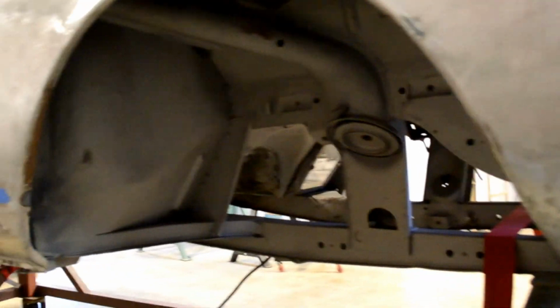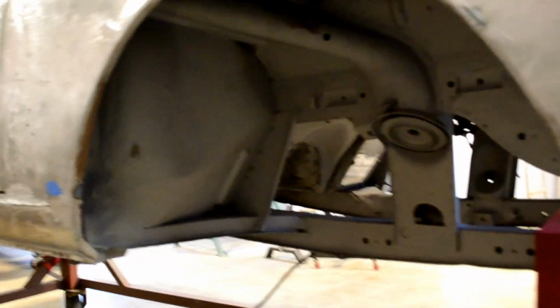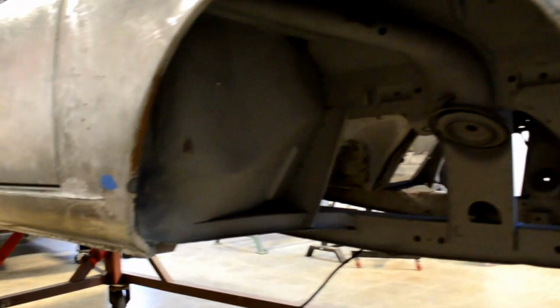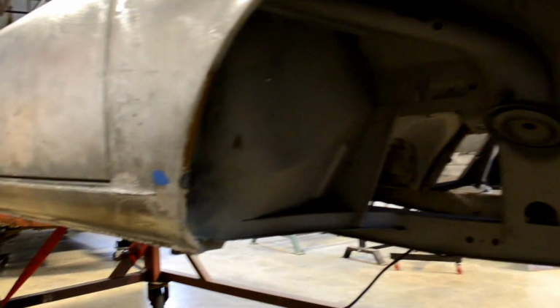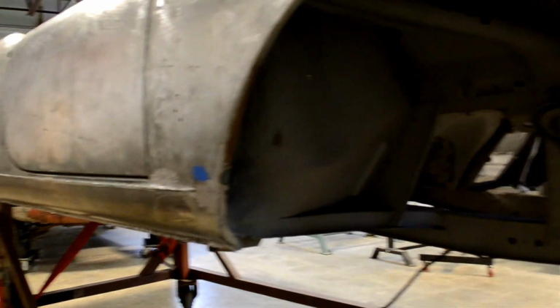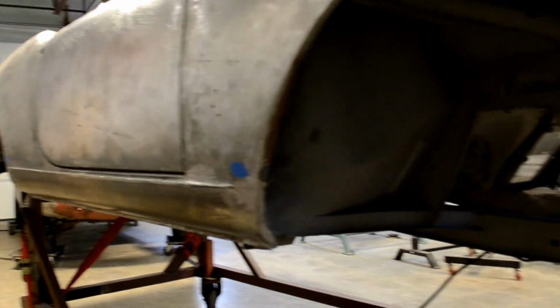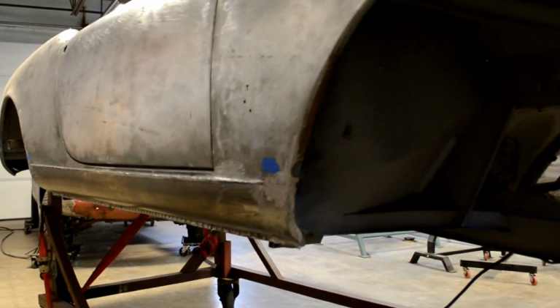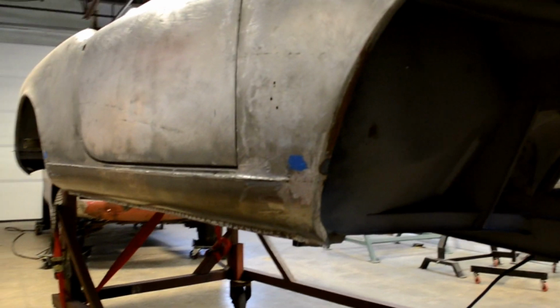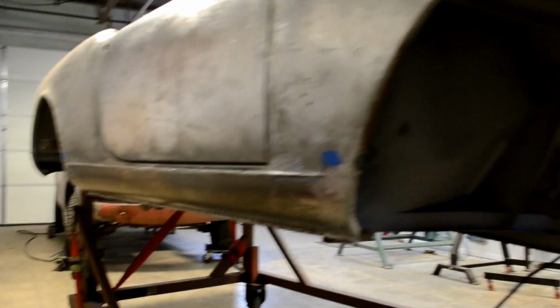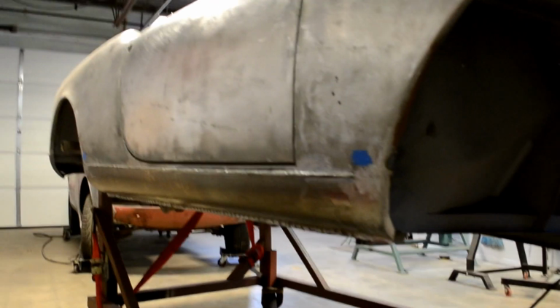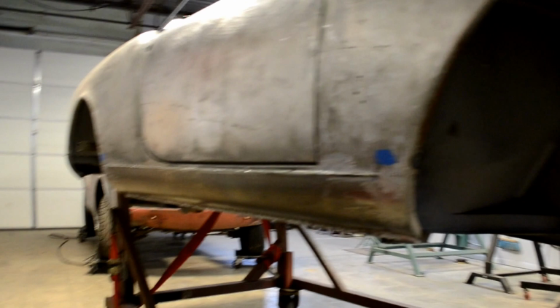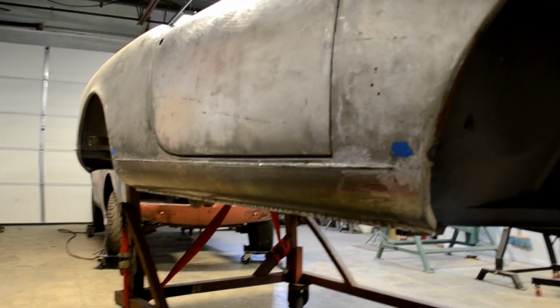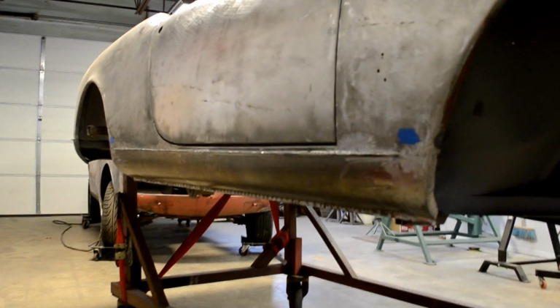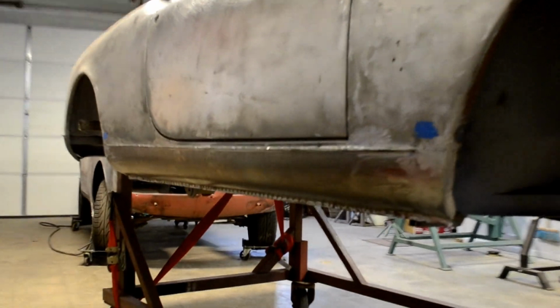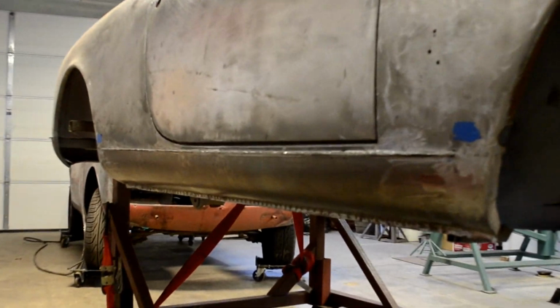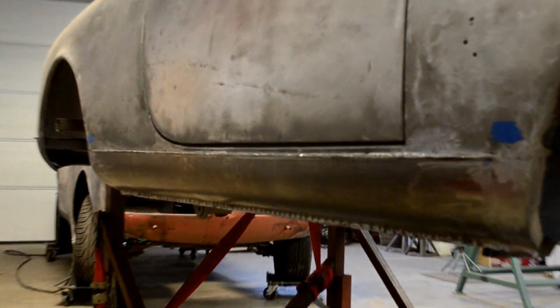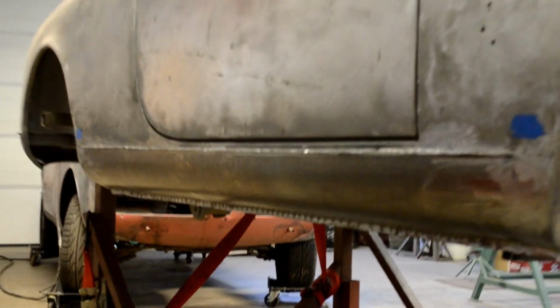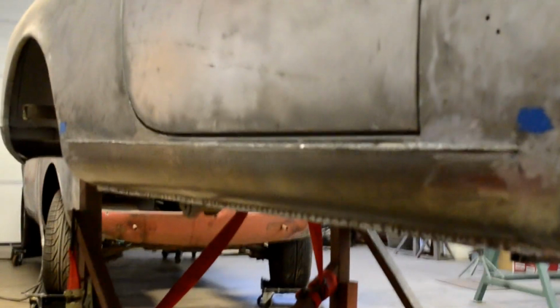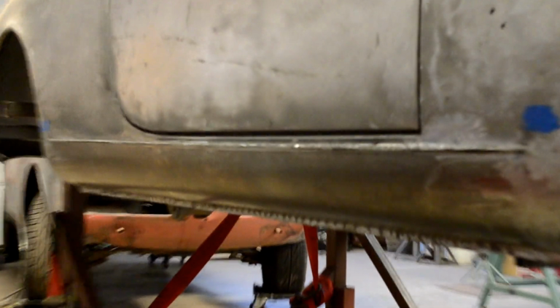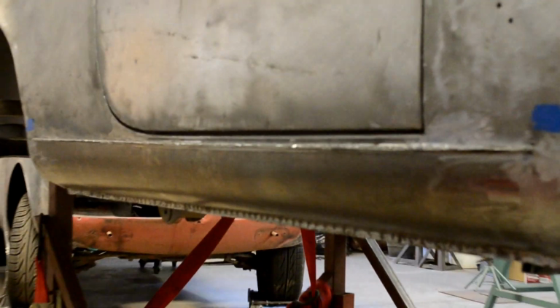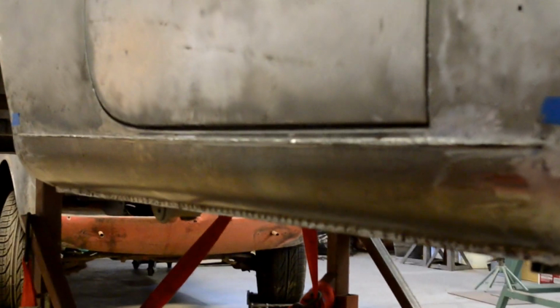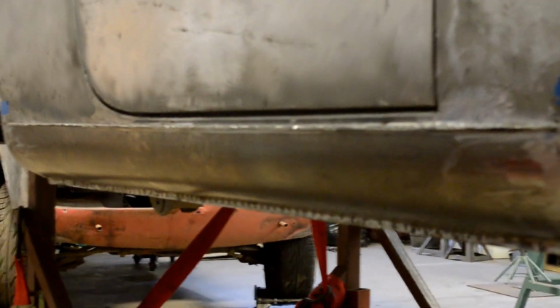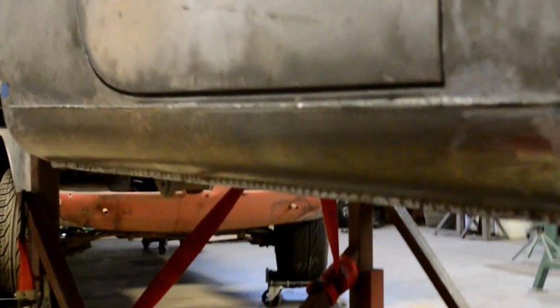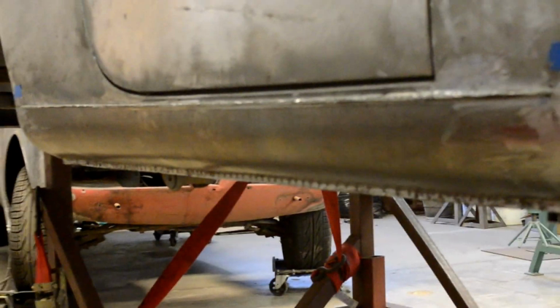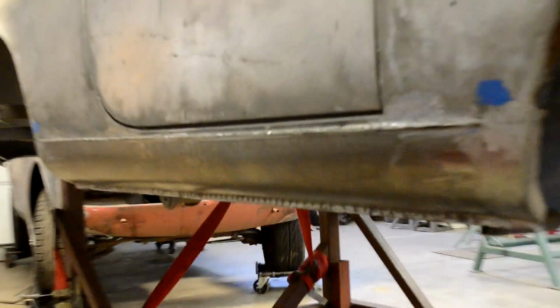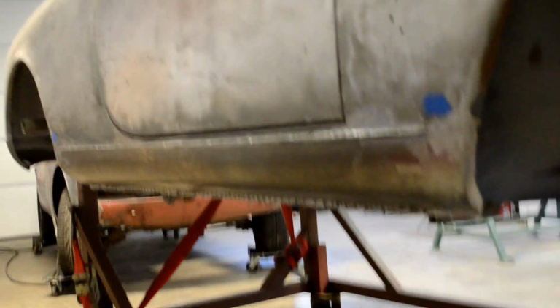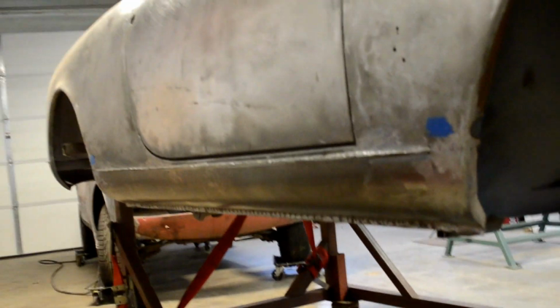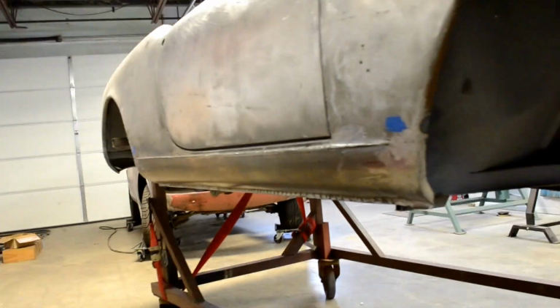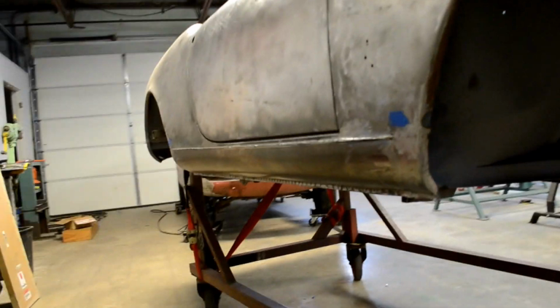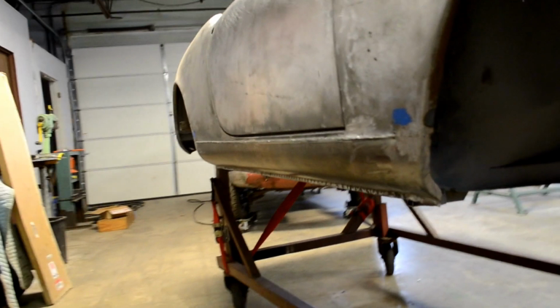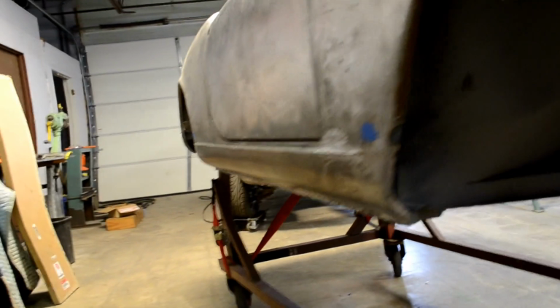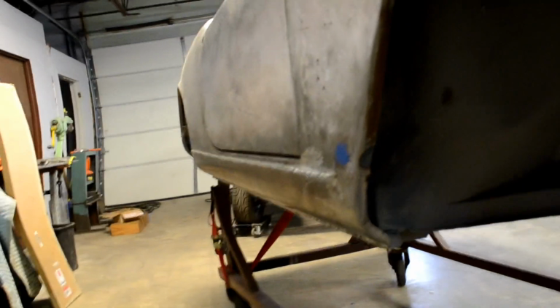Here are the rocker panels with joints — we just installed them. Nice and beautiful work all the way throughout.